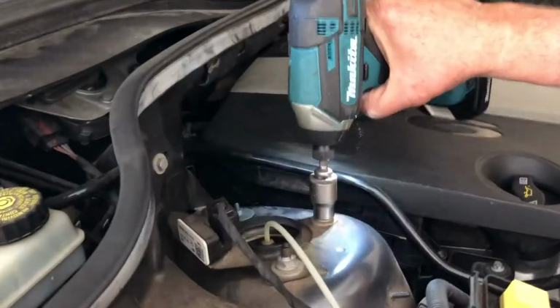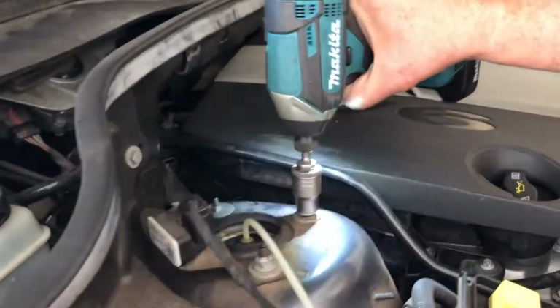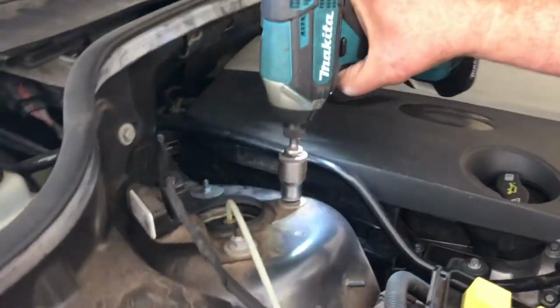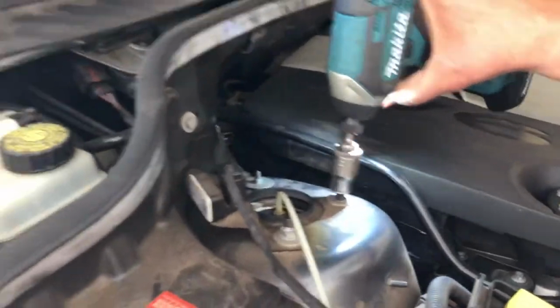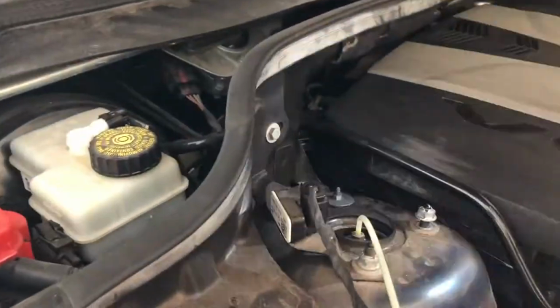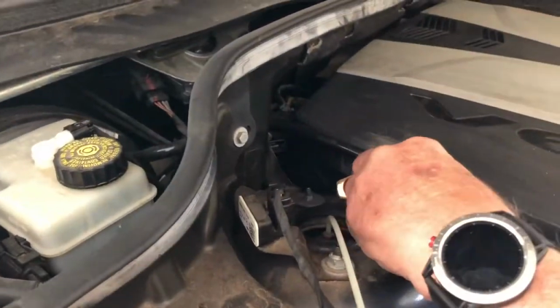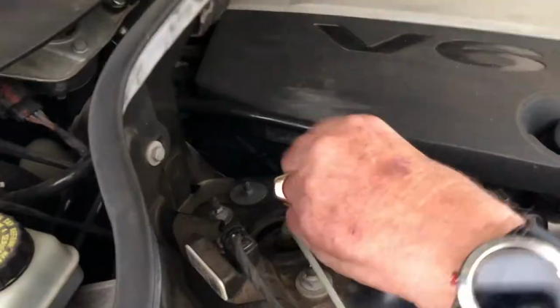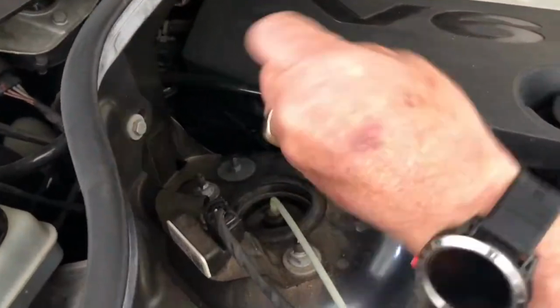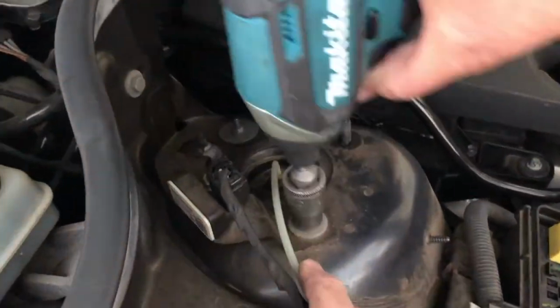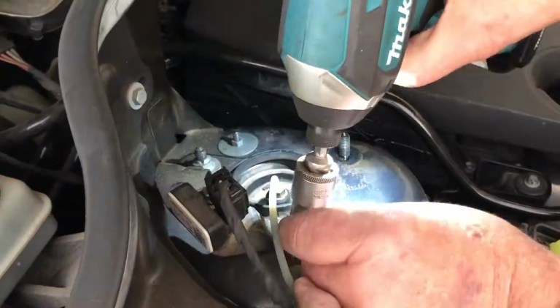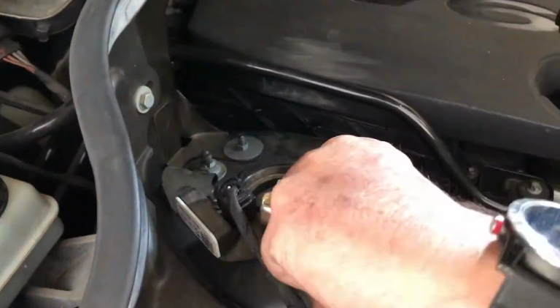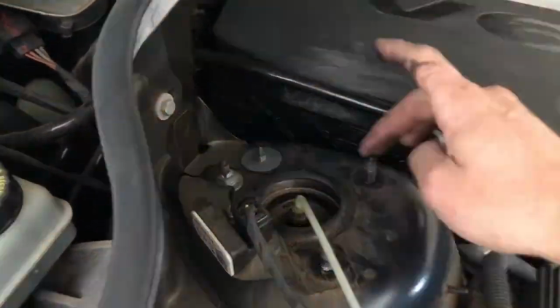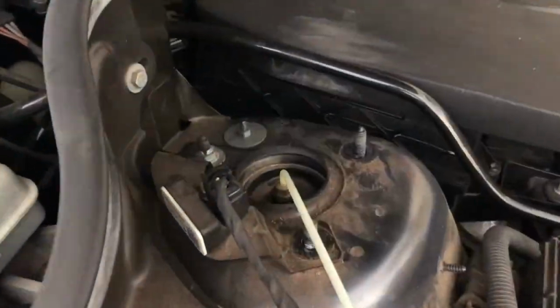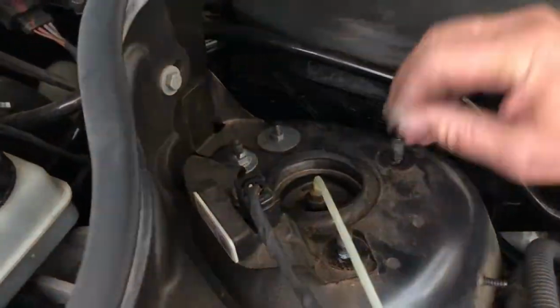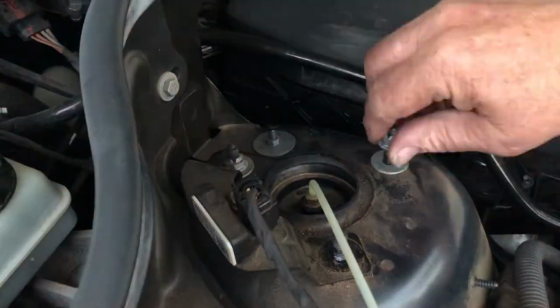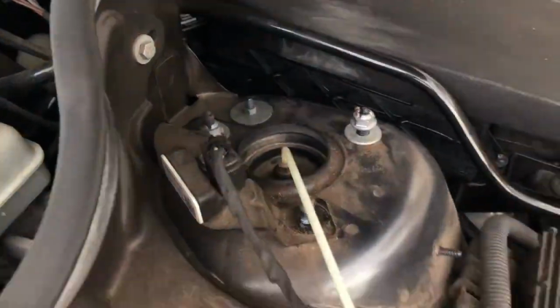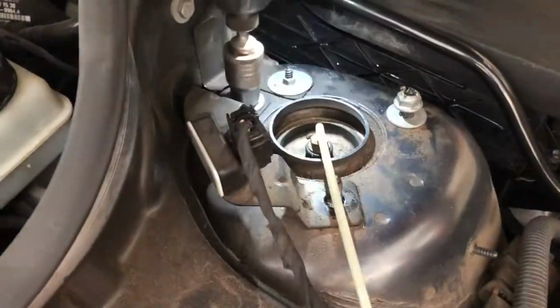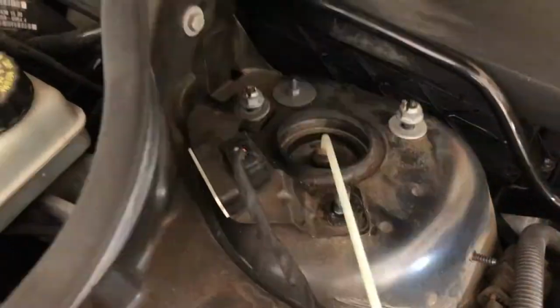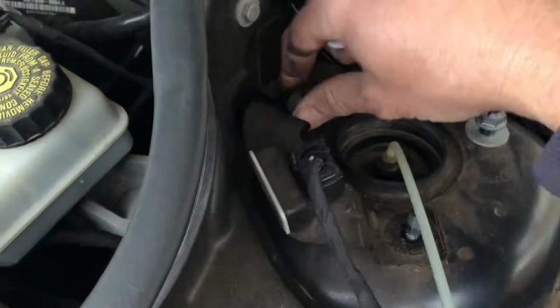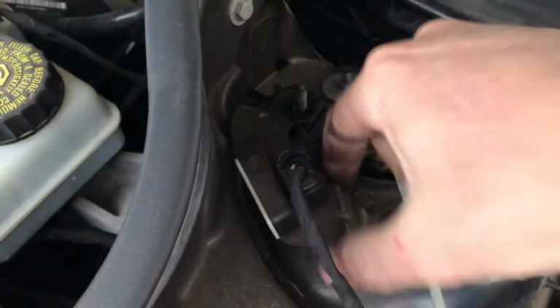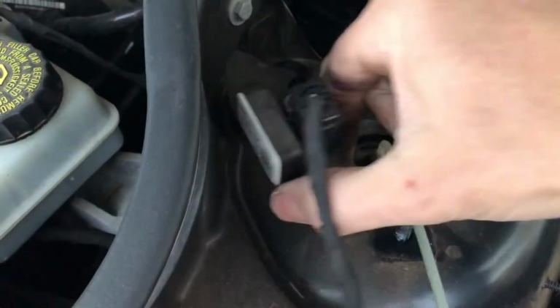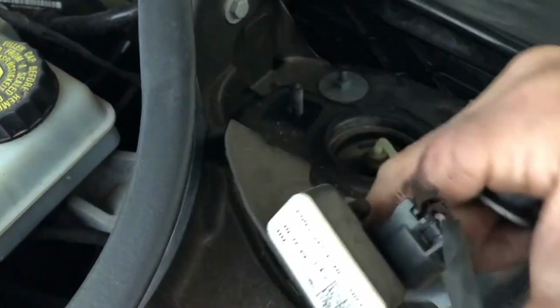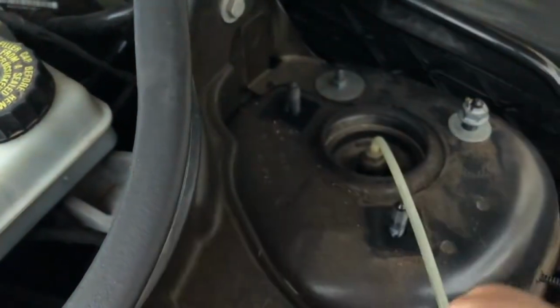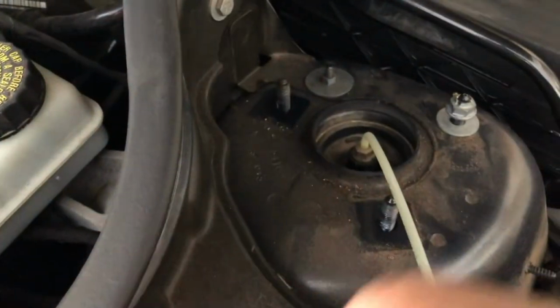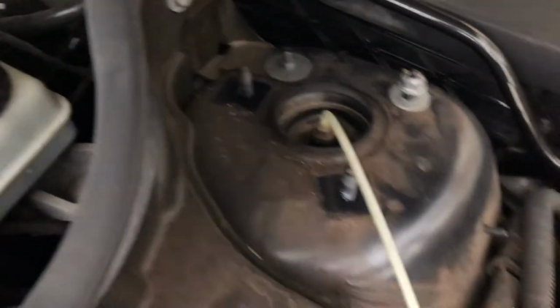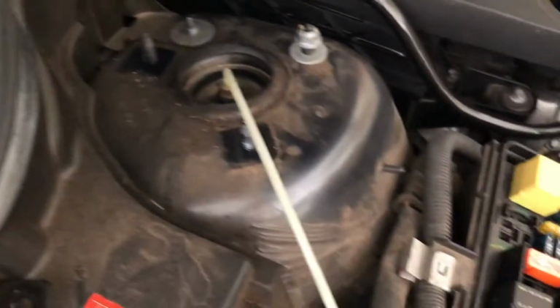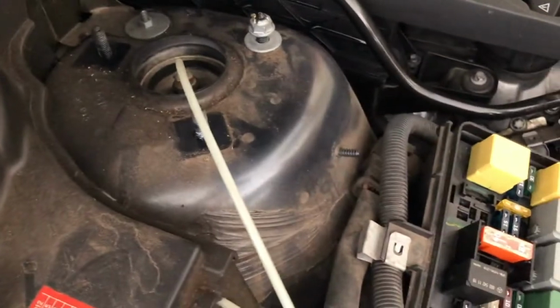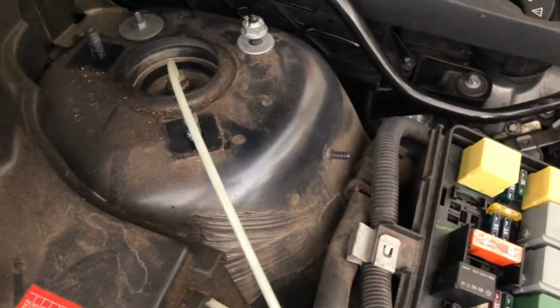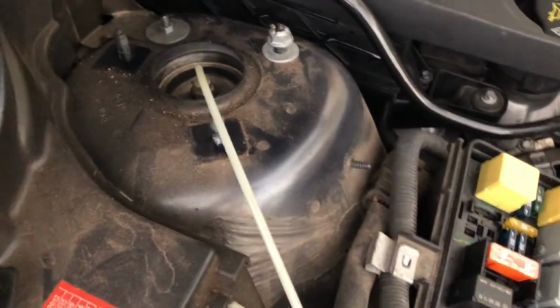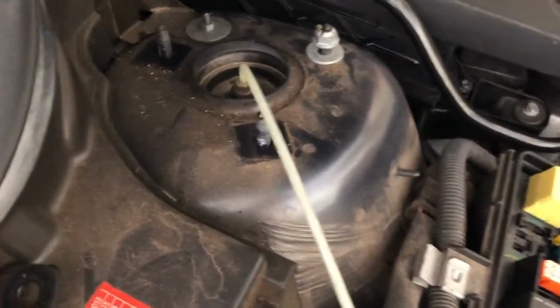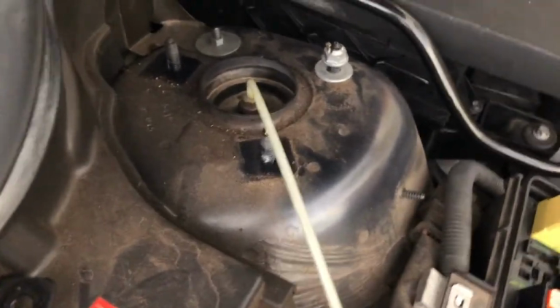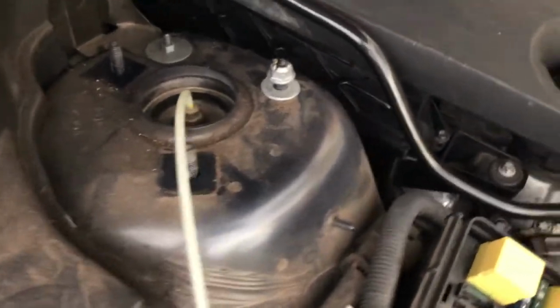The next thing to do is to remove the three nuts on top of the strut under the bonnet using a 13 millimeter socket and the bracket with the wire on it. At this point we just leave one nut loosely fitted to the top of the strut.